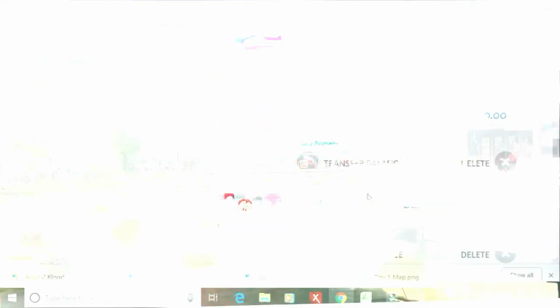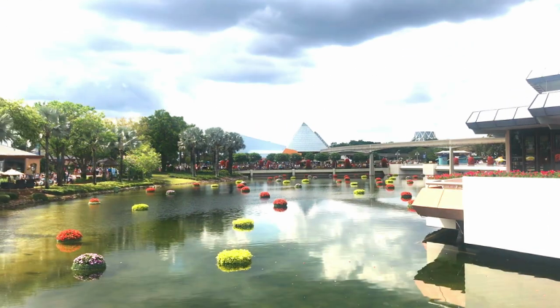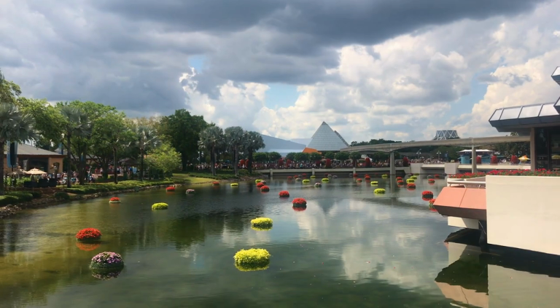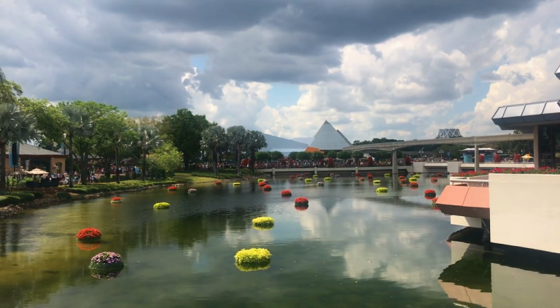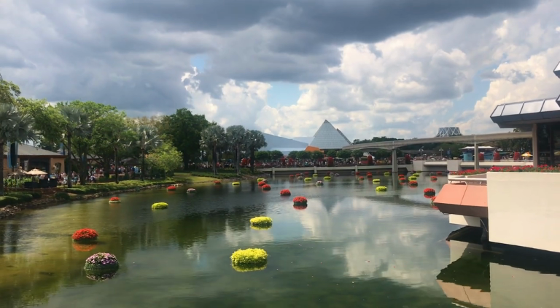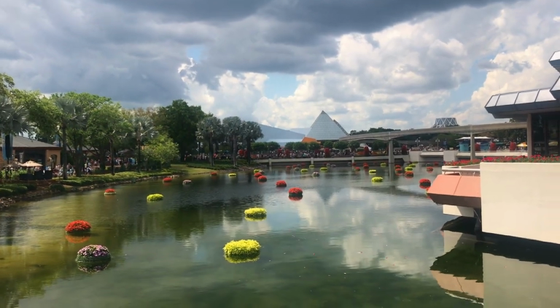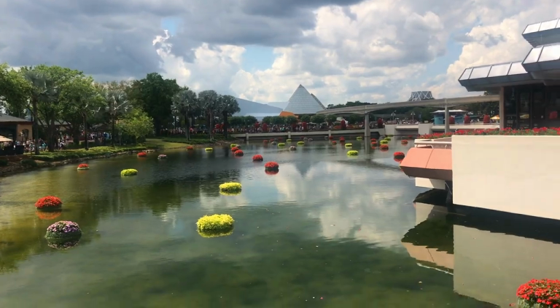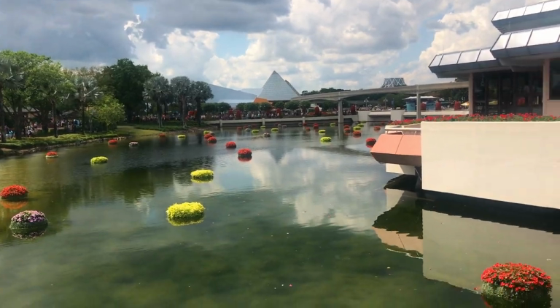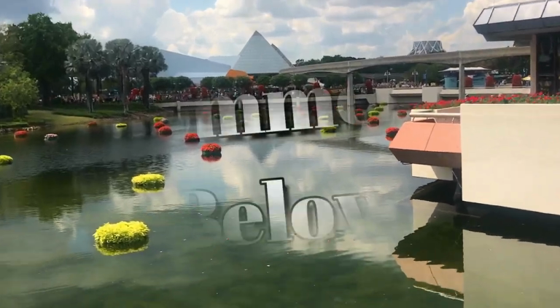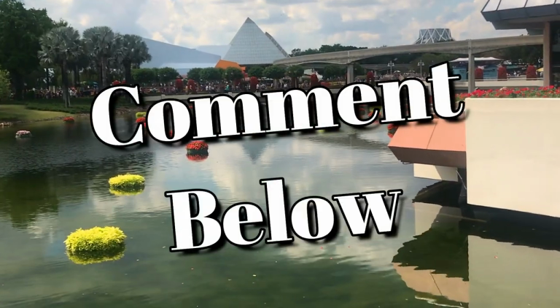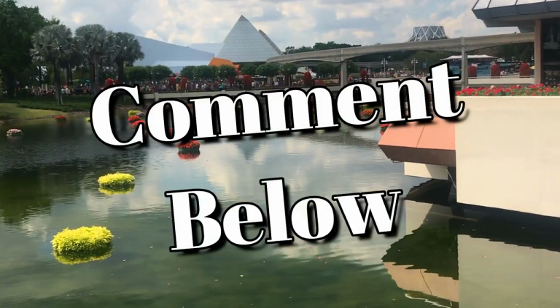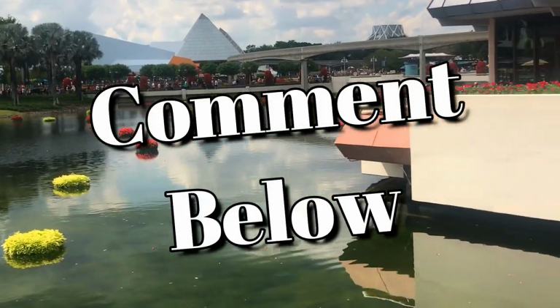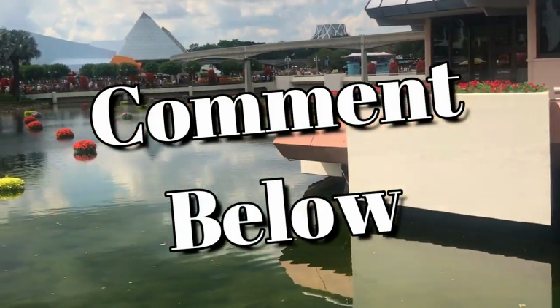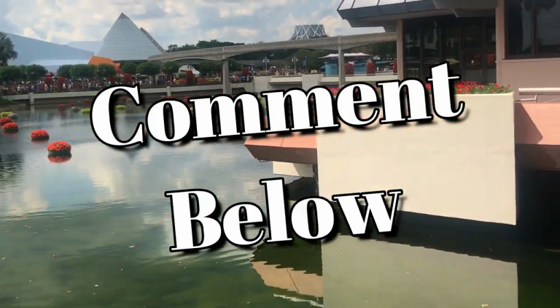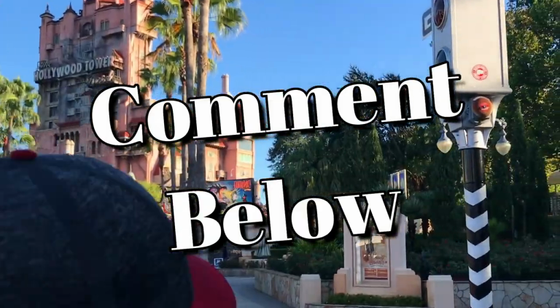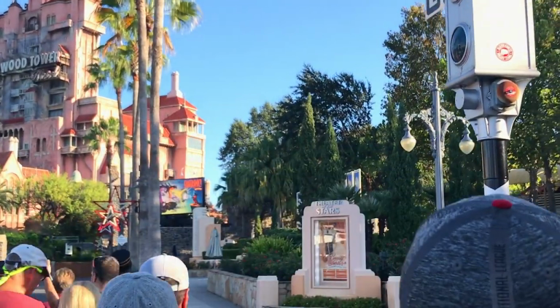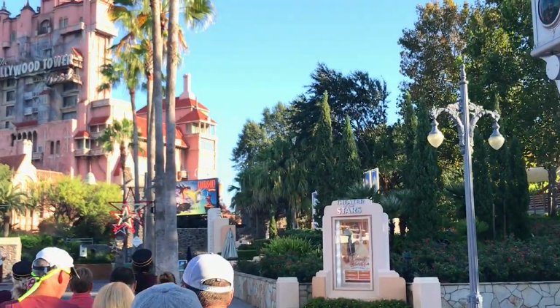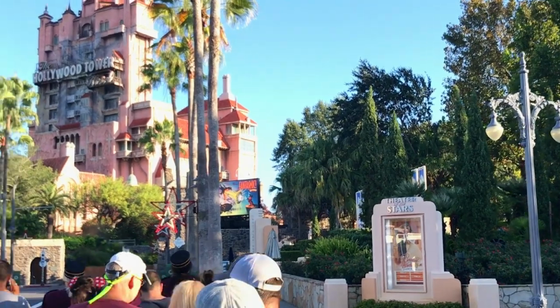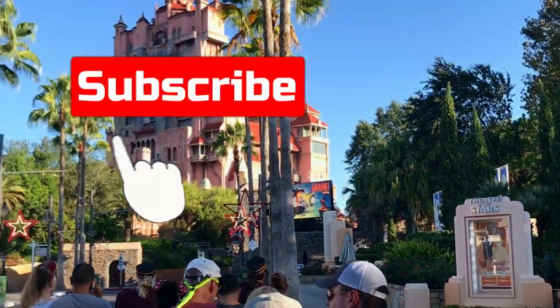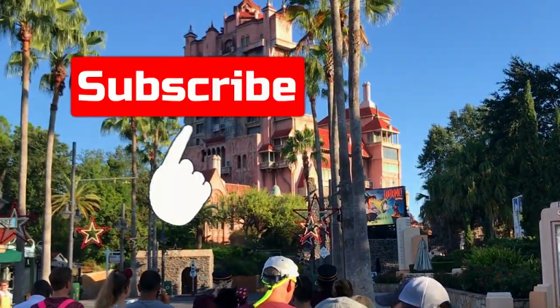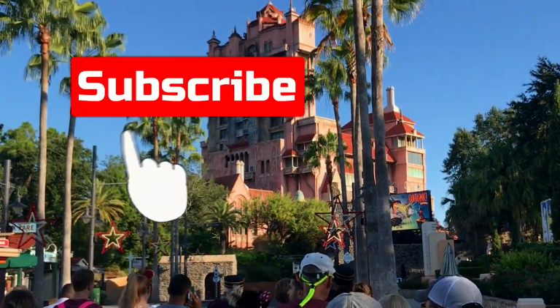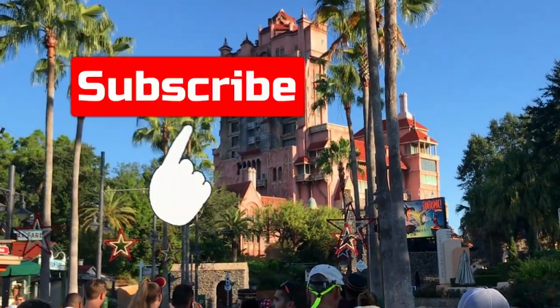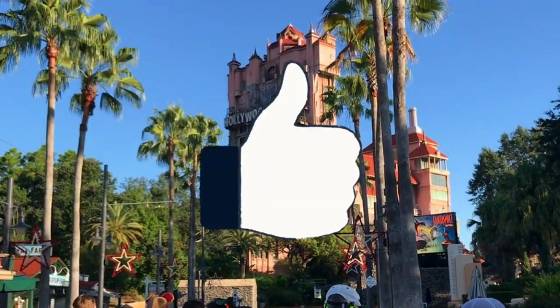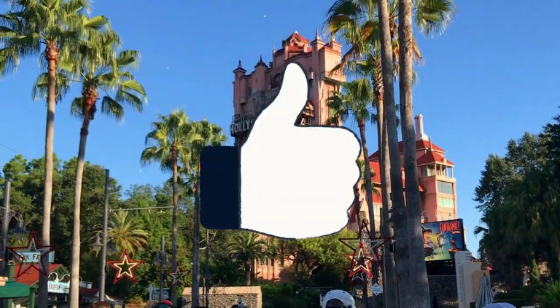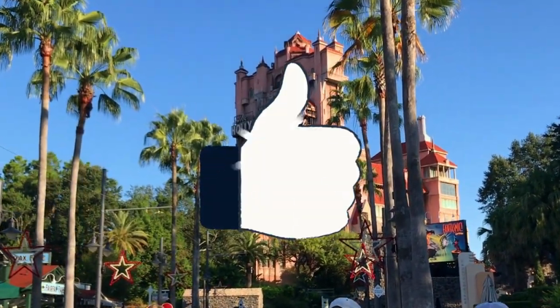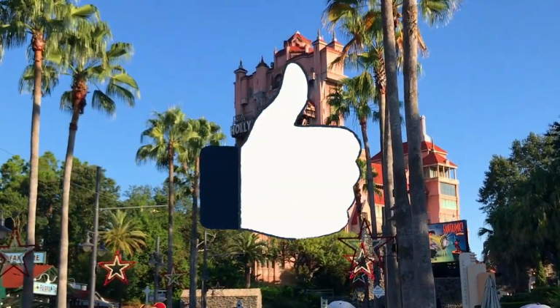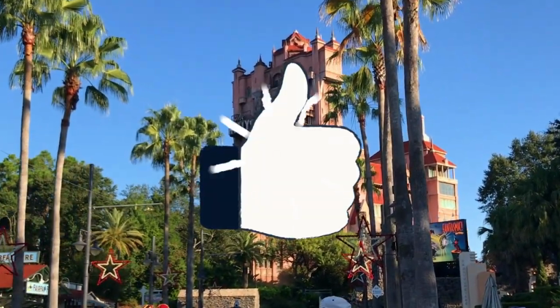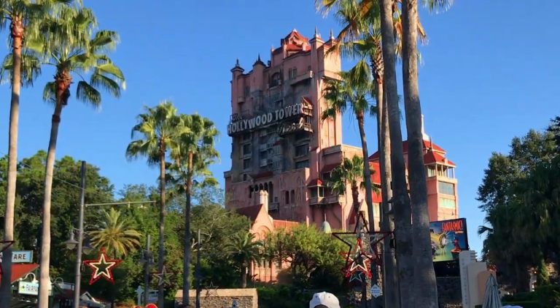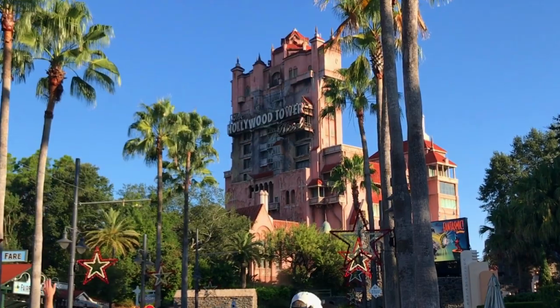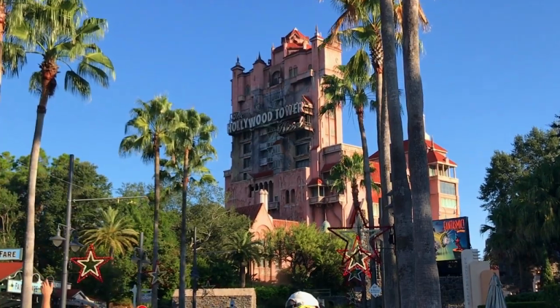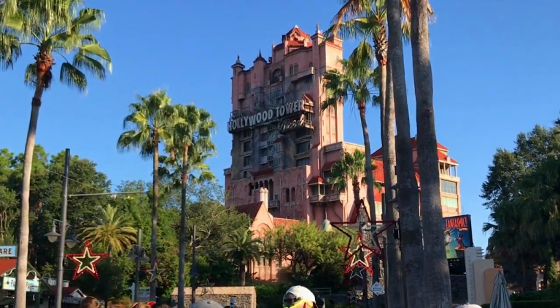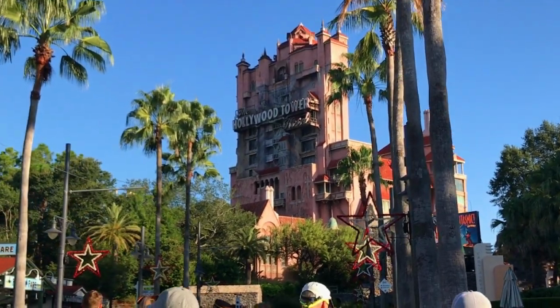Well, that's going to have to do it. If you have any other questions about Disney gift cards, let me know in the comments below. If you're new to the channel, be sure and hit the subscribe and the like button if it was helpful. As always, remember to make it a great Disney day.